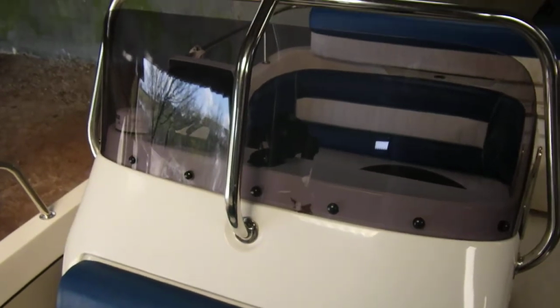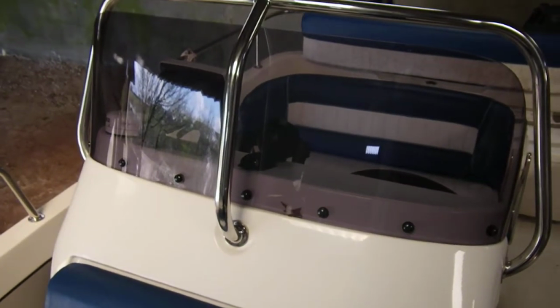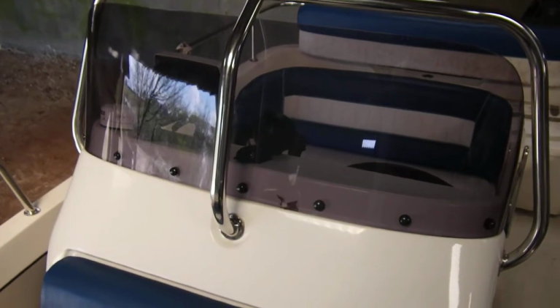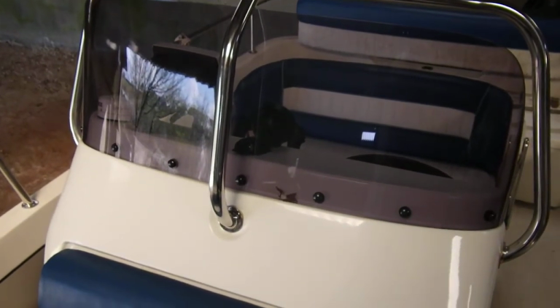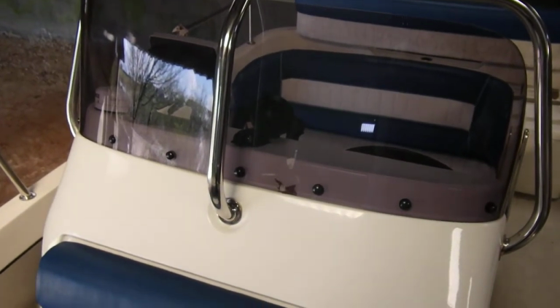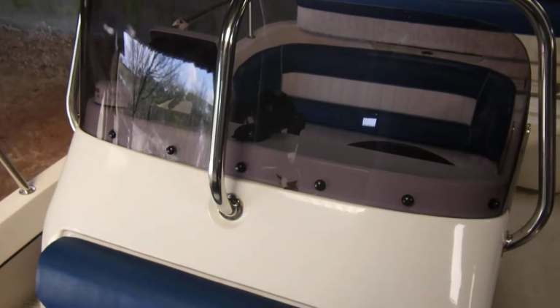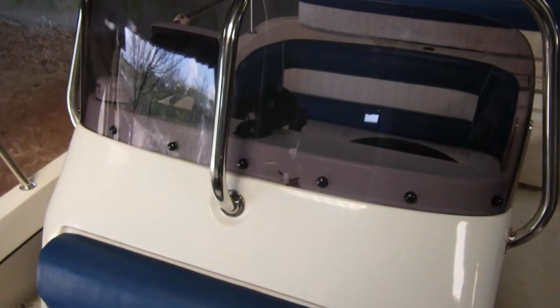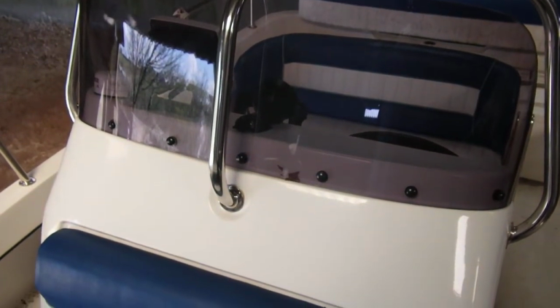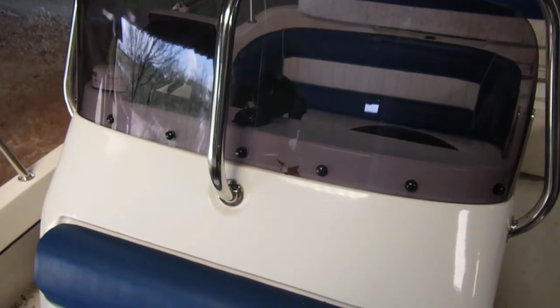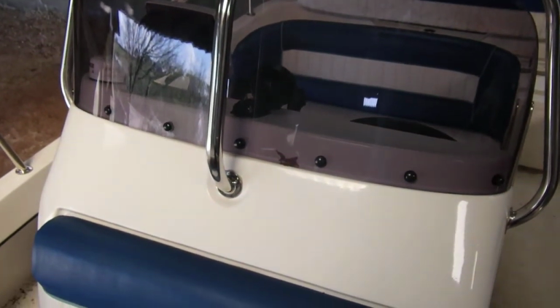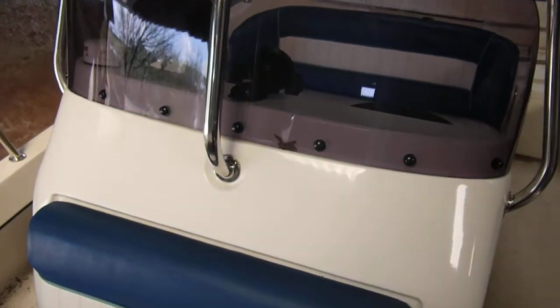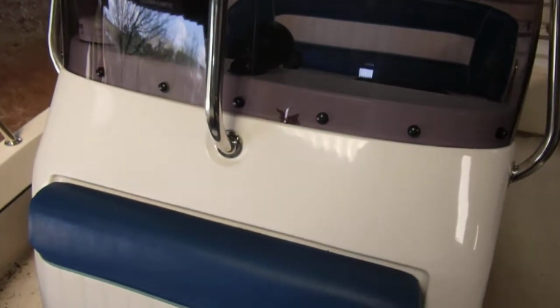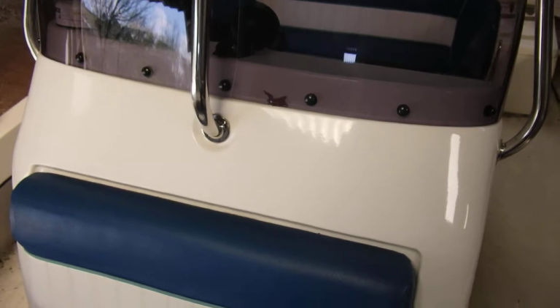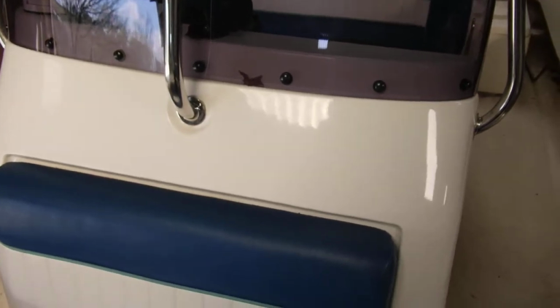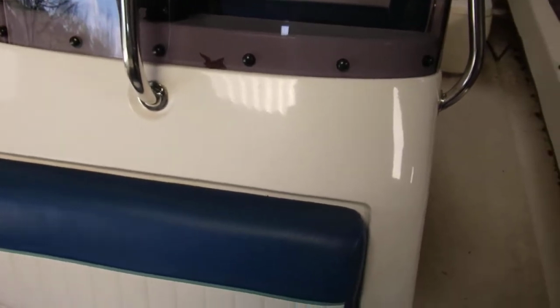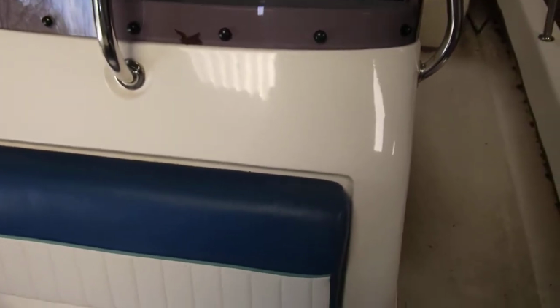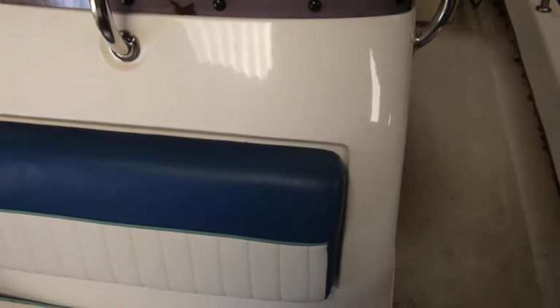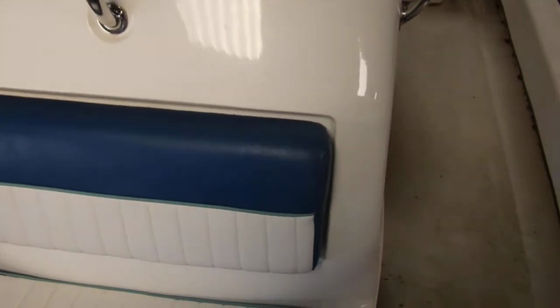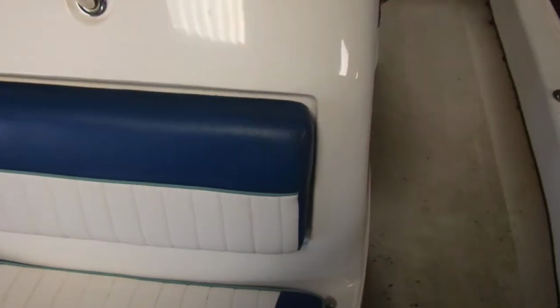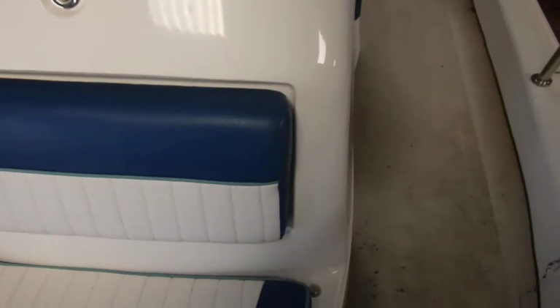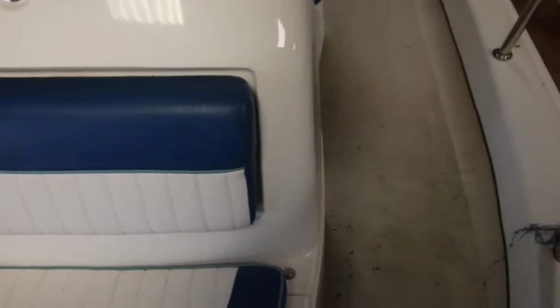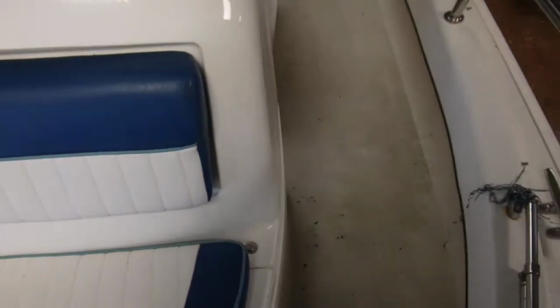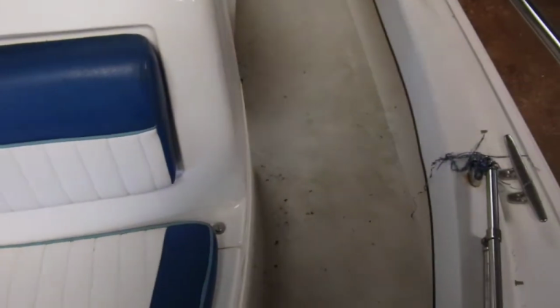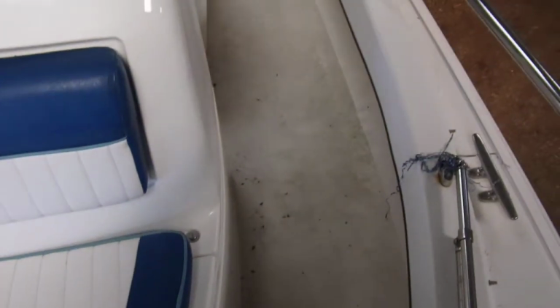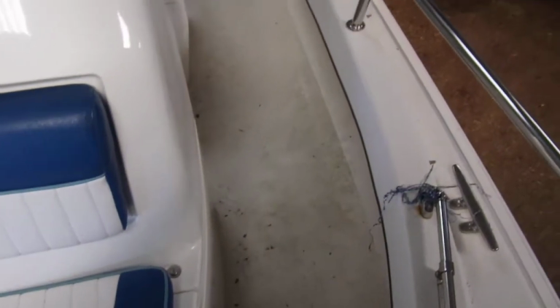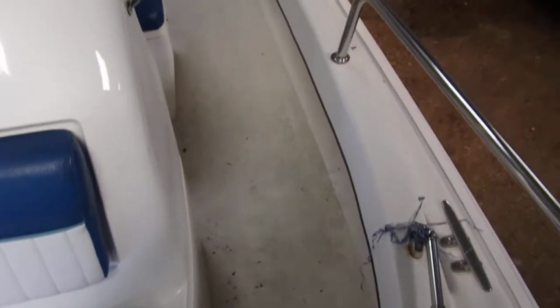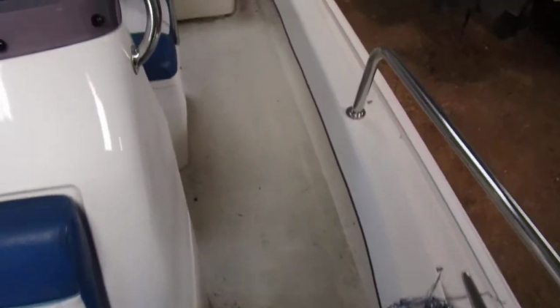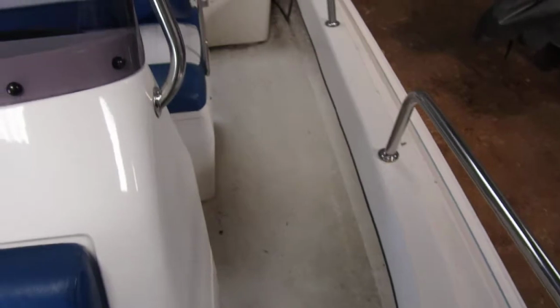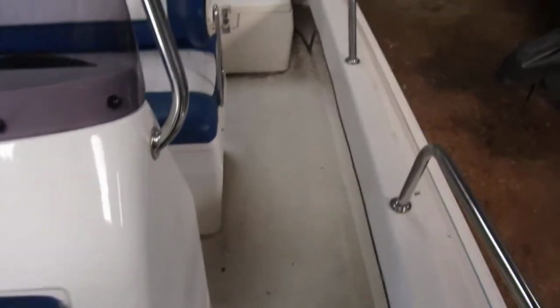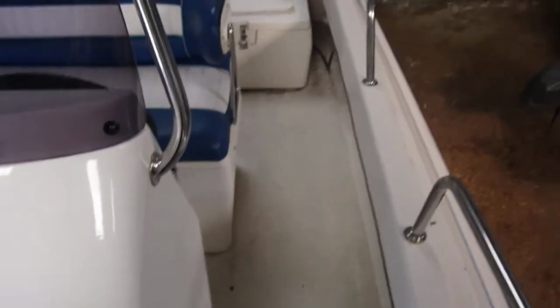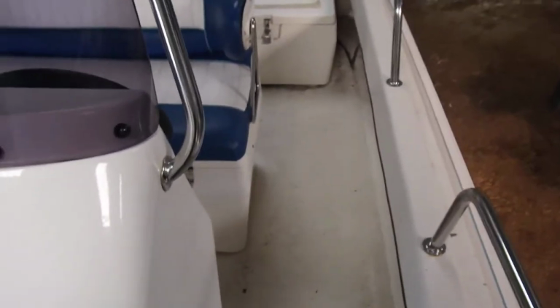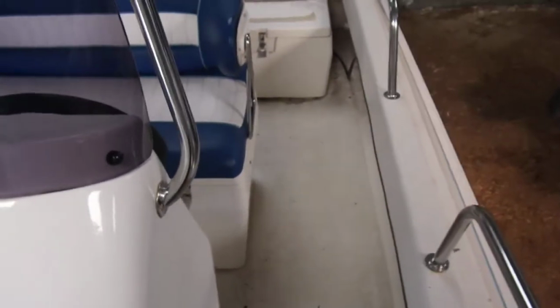This is Boatshed Cornwall on board the Powercat 525 doing a deck tour. I'm on the port side forward and I'm just going to slowly make my way aft.